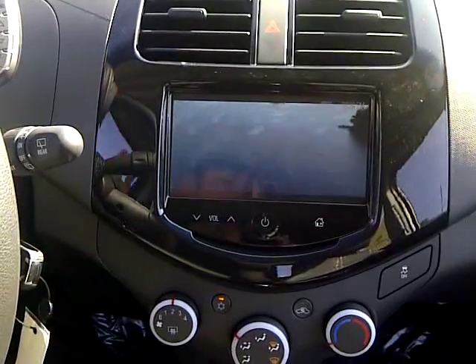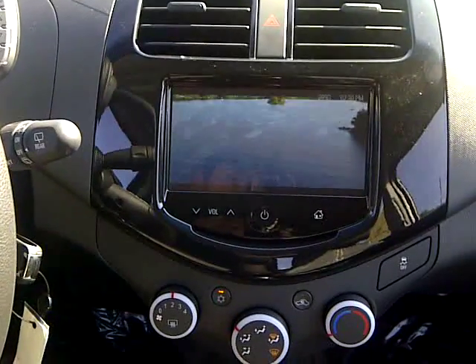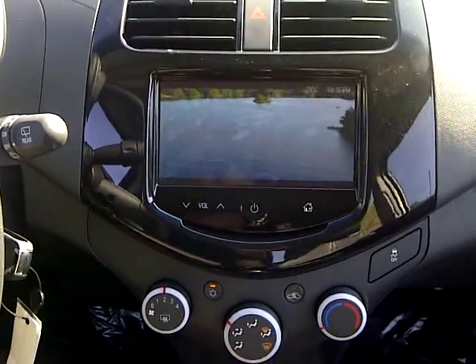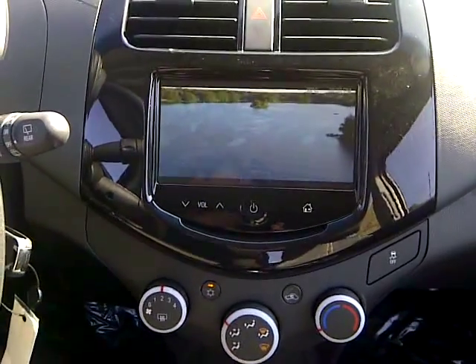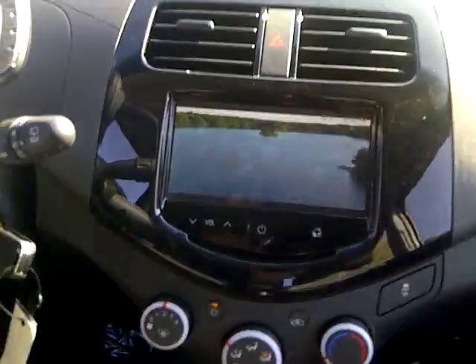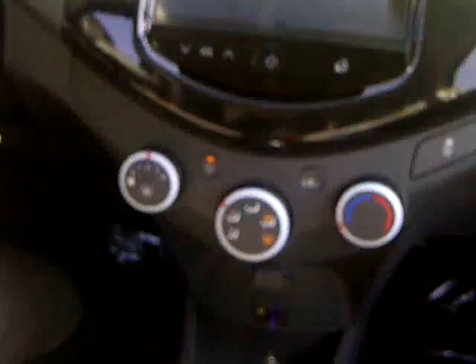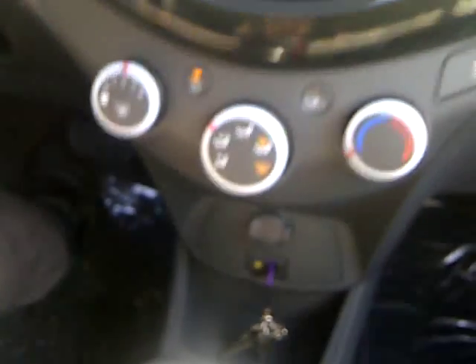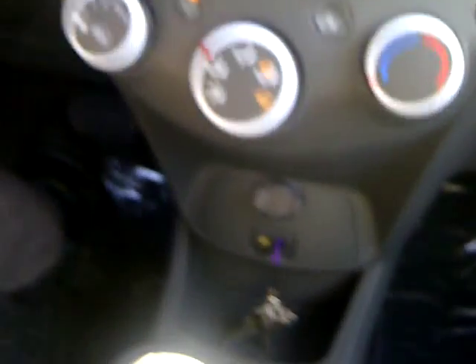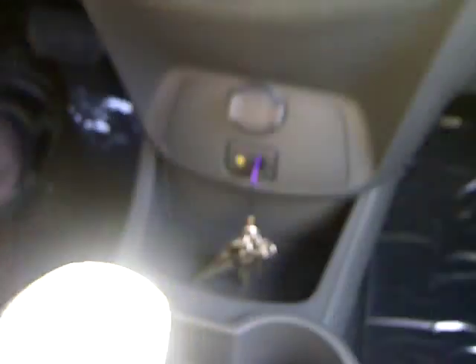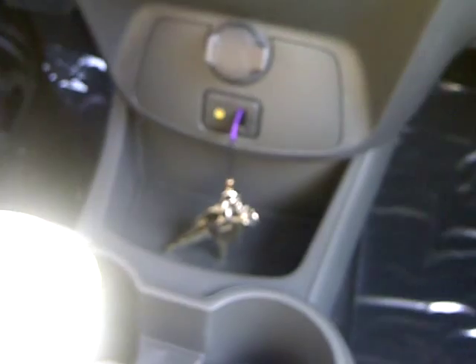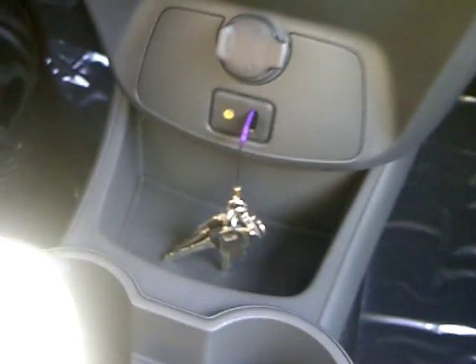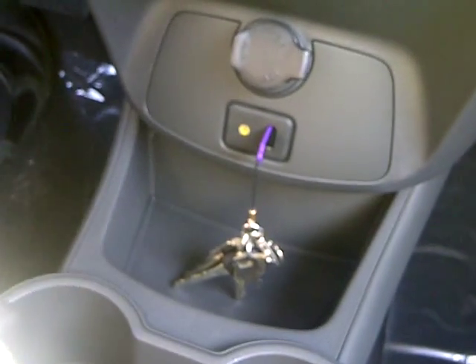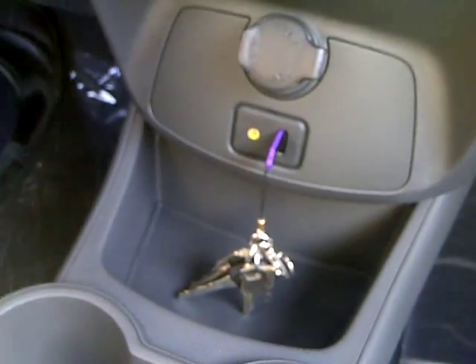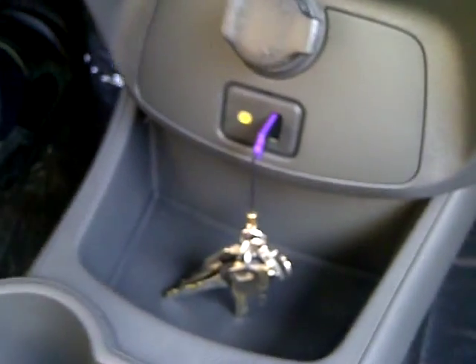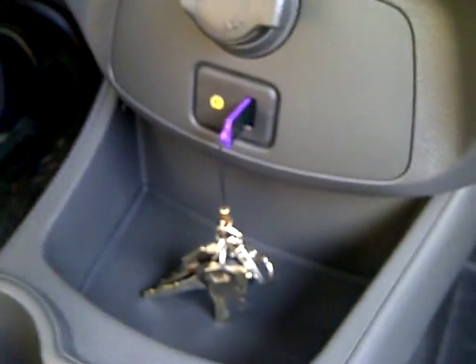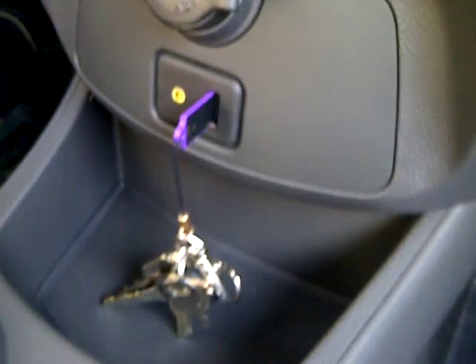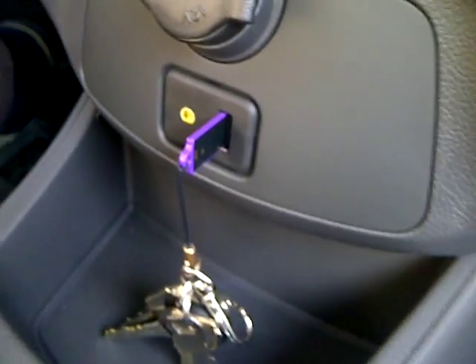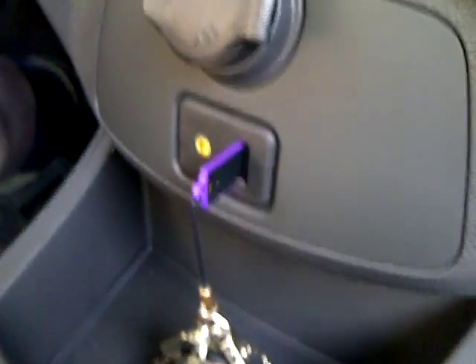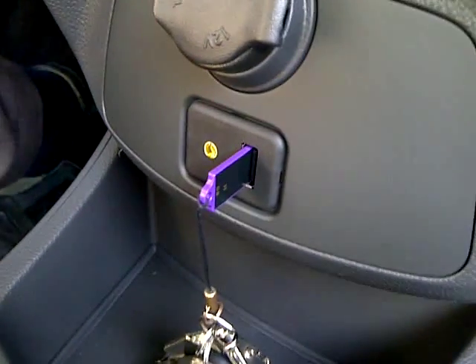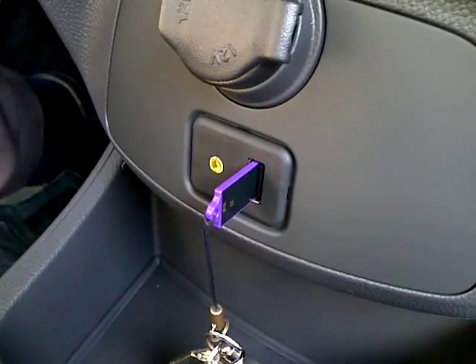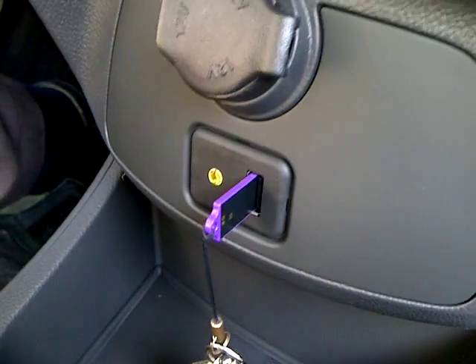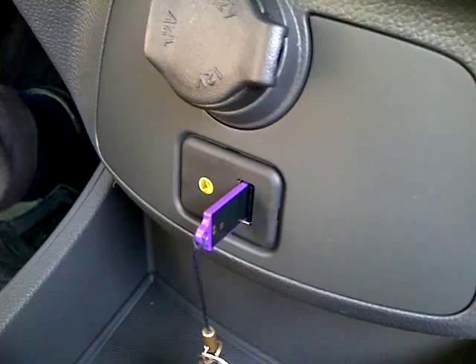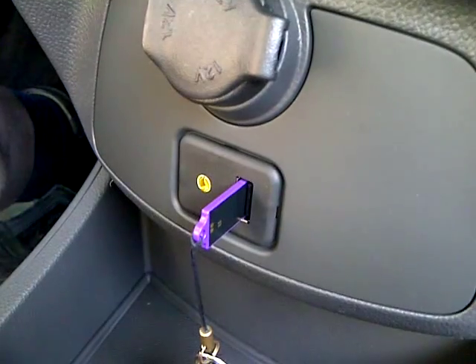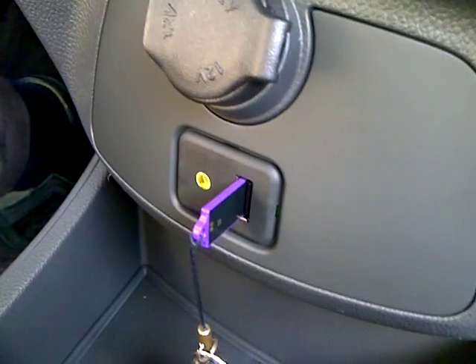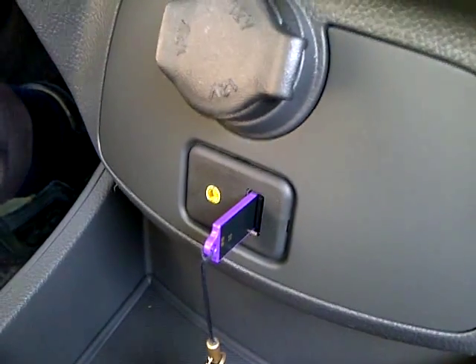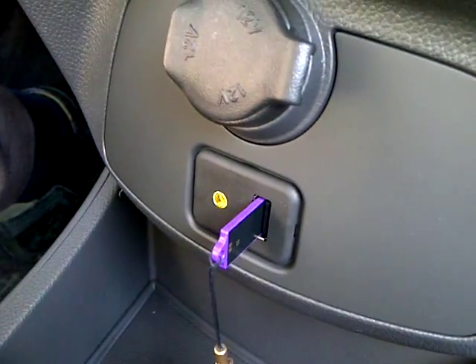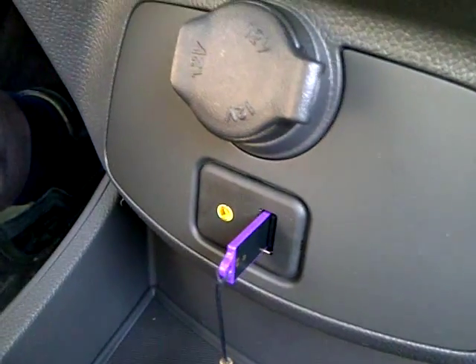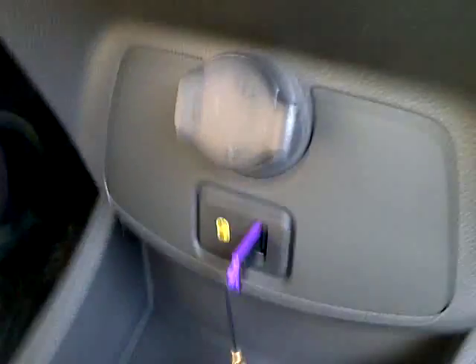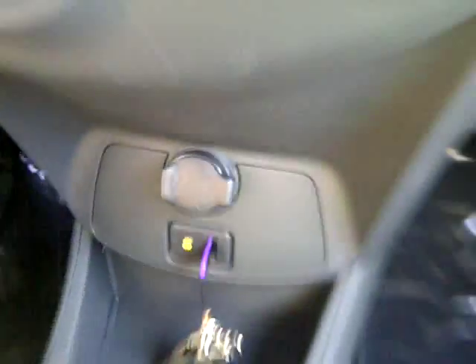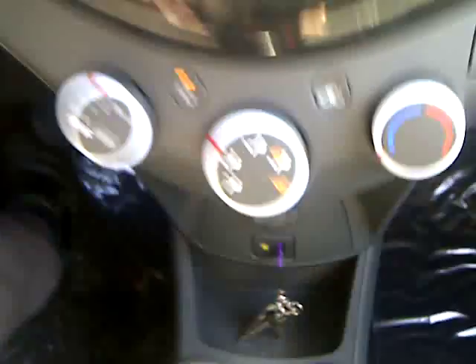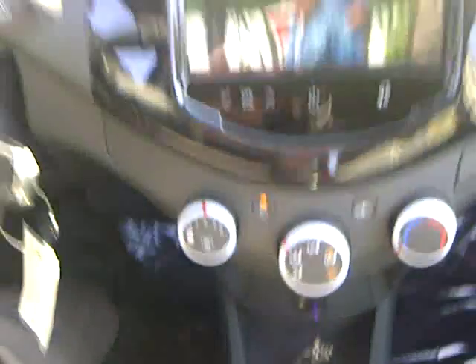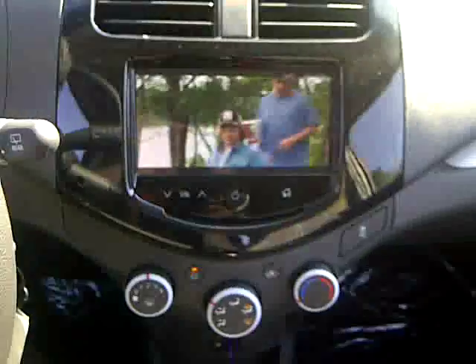Where does the information come from? Down here you'll notice that we have an auxiliary input and a USB slot, so you can take your DVDs, put them onto a USB stick, and watch them in your car.